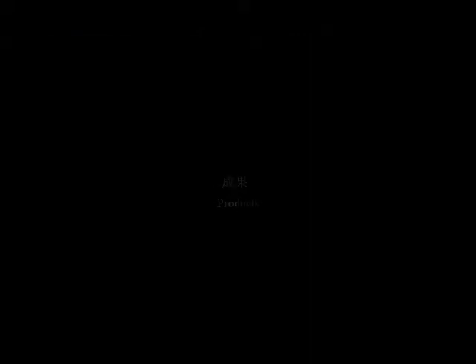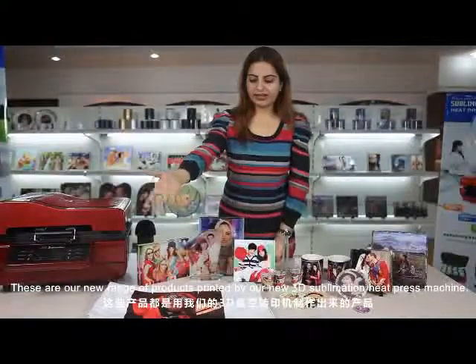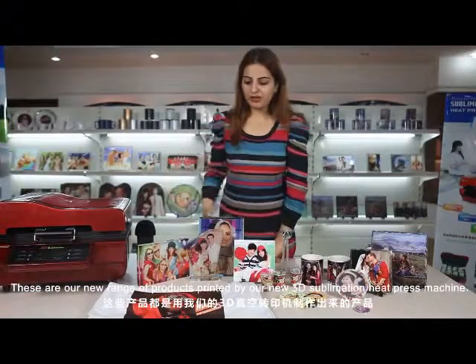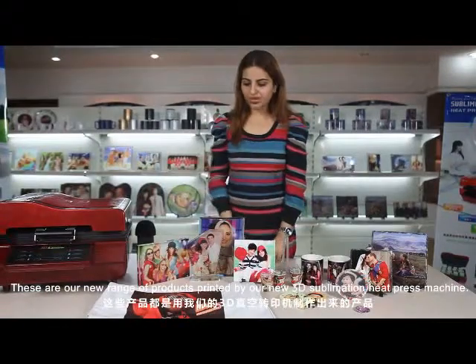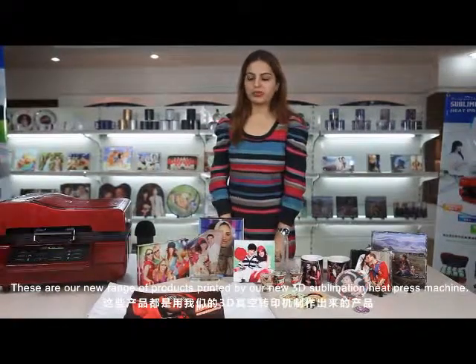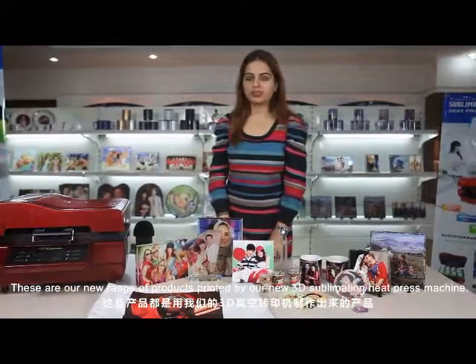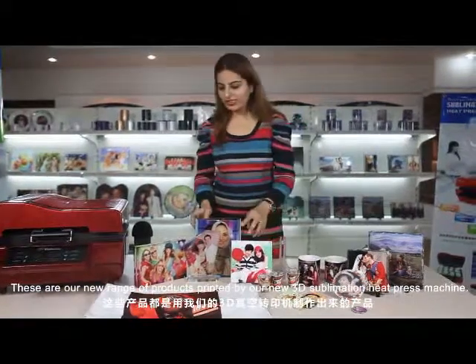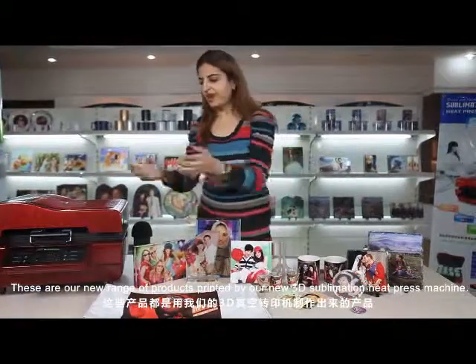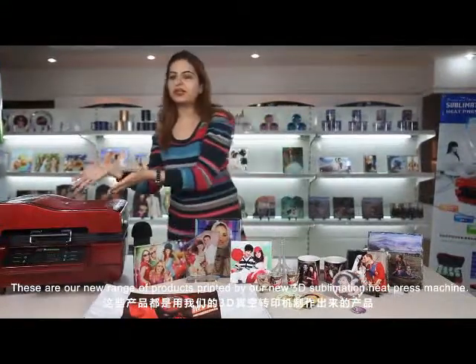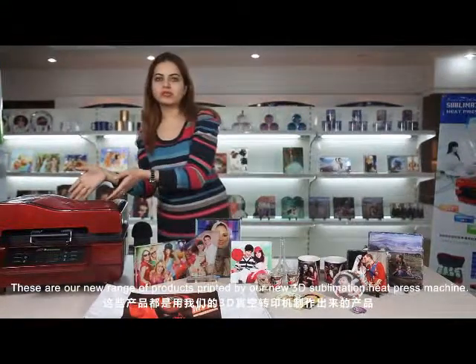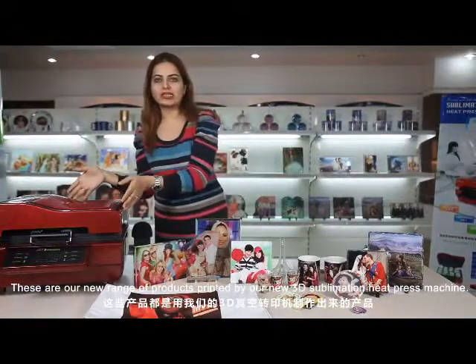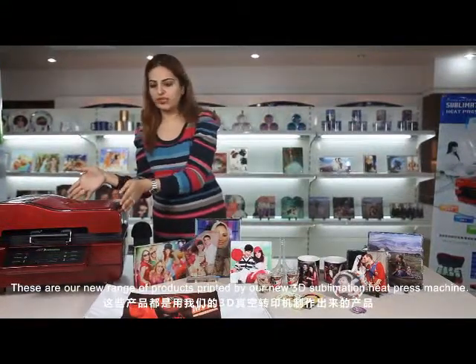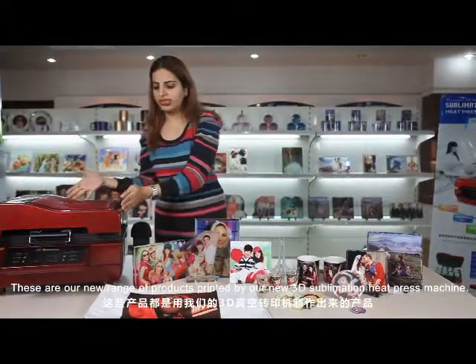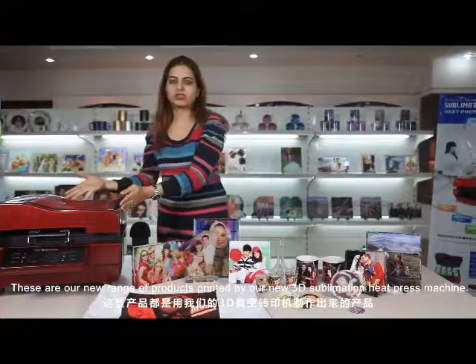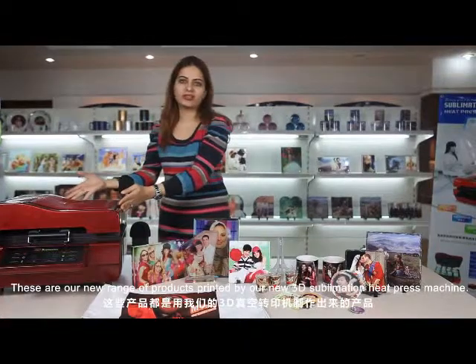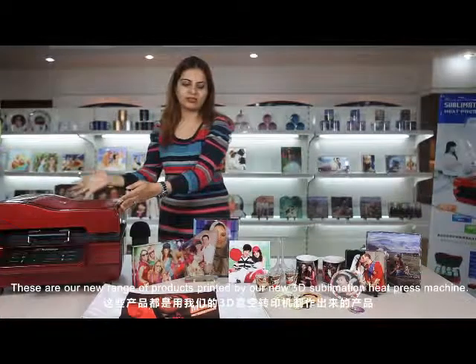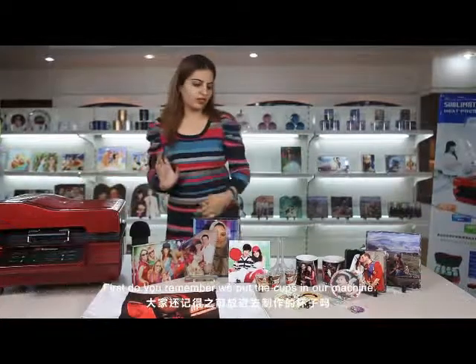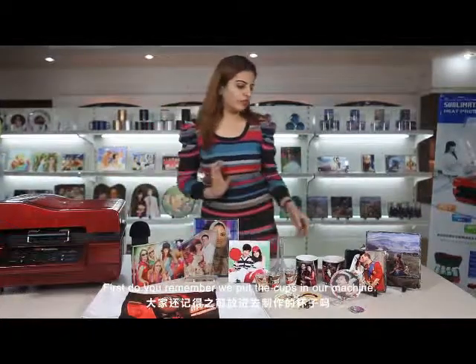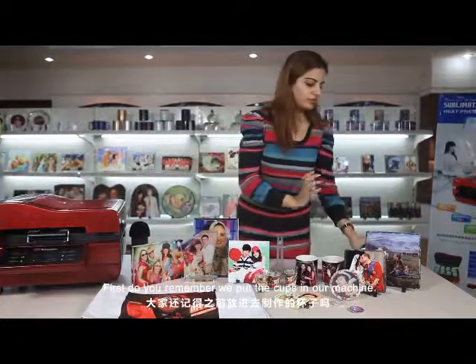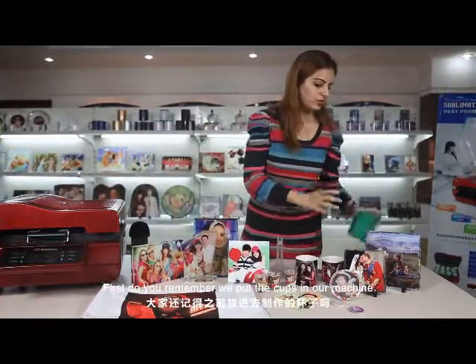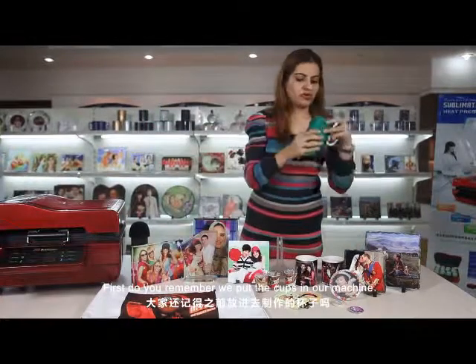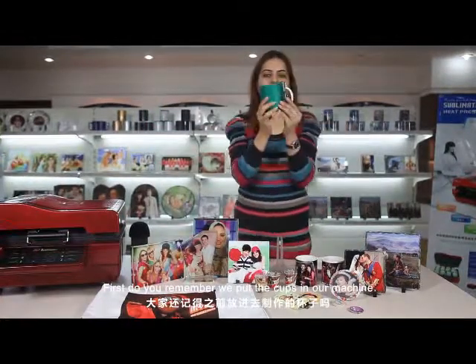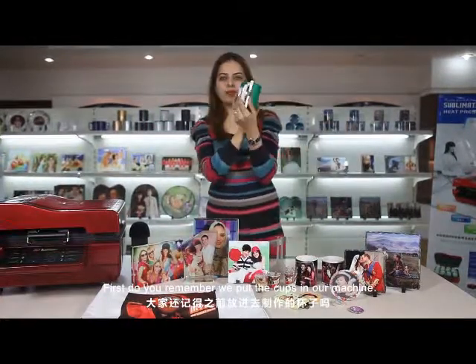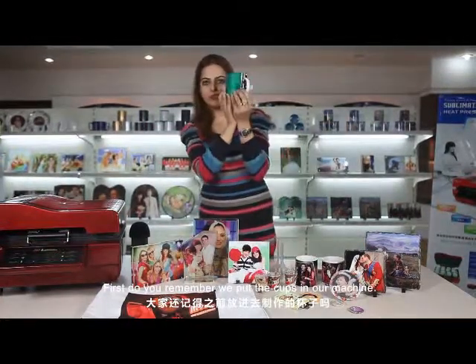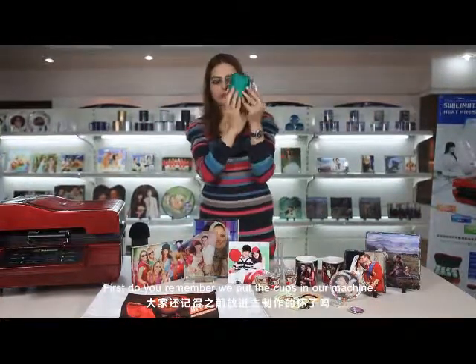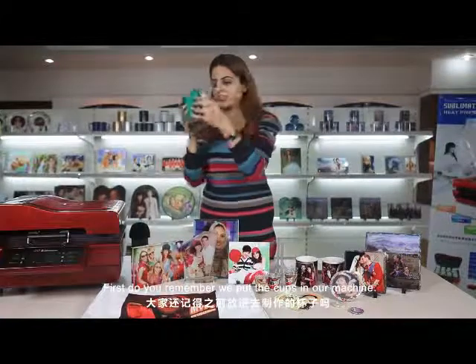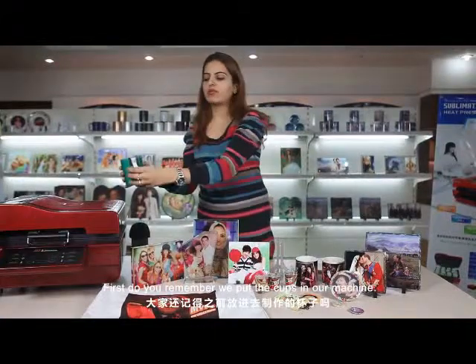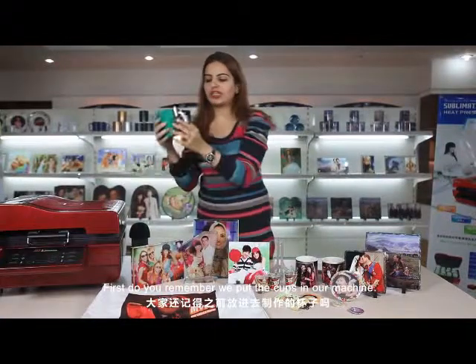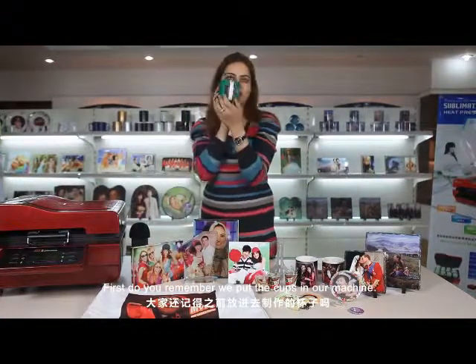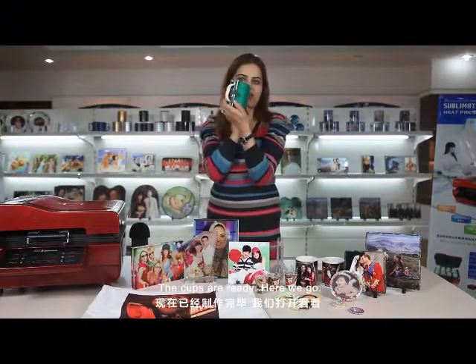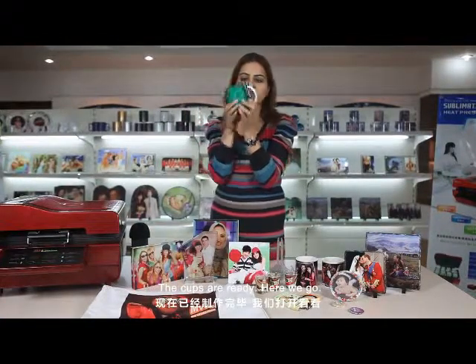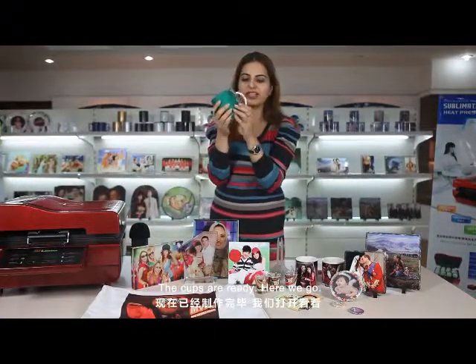These are our new range of products printed by our new 3D sublimation heat press machine. First, do you remember? We put the cups in our machine — and our cups are ready.